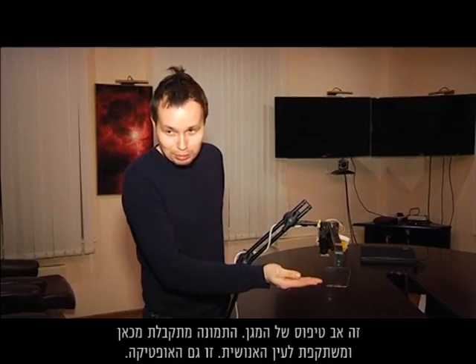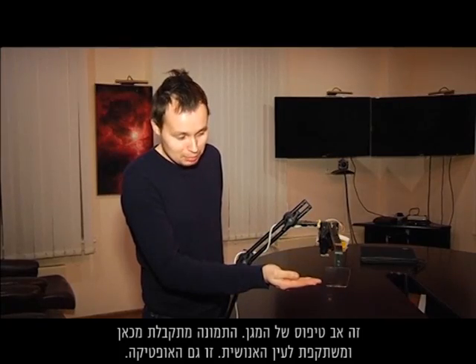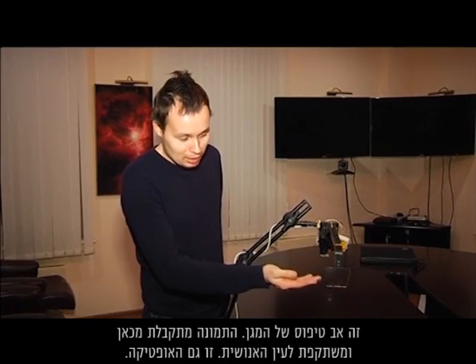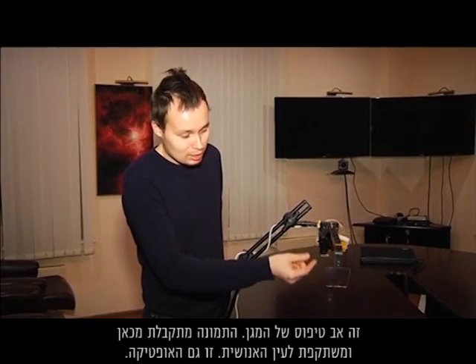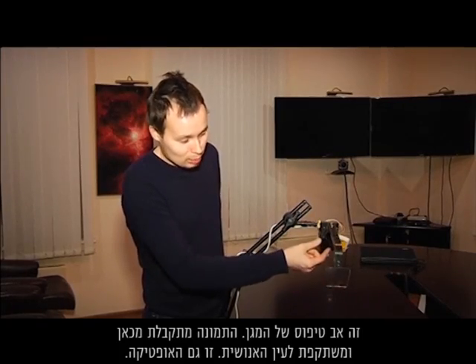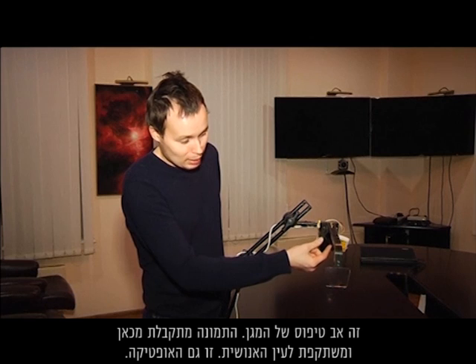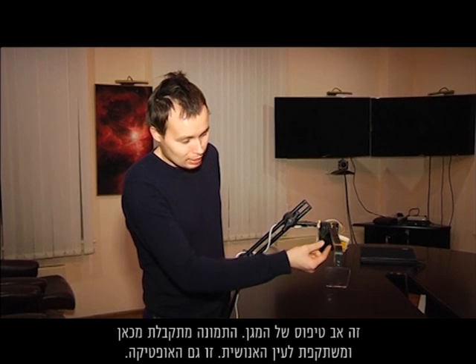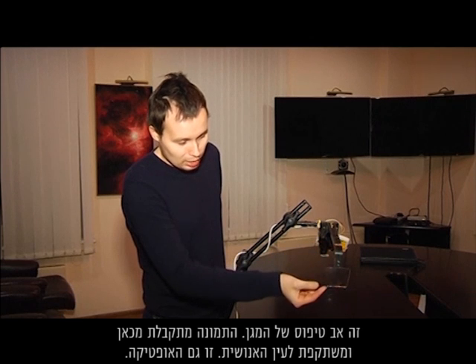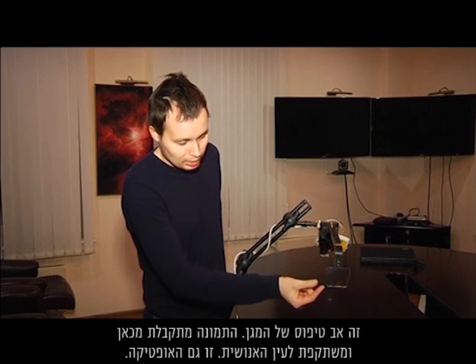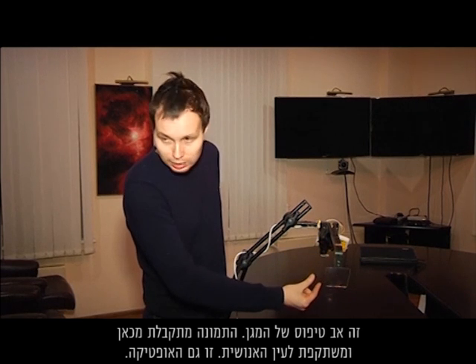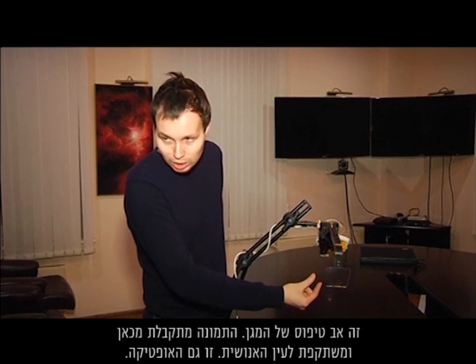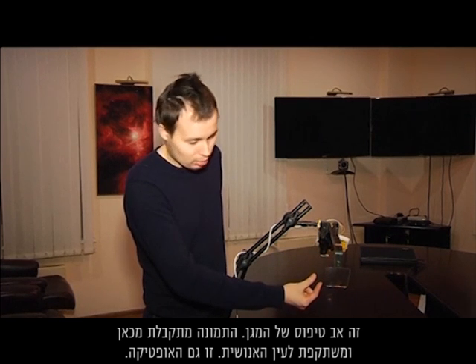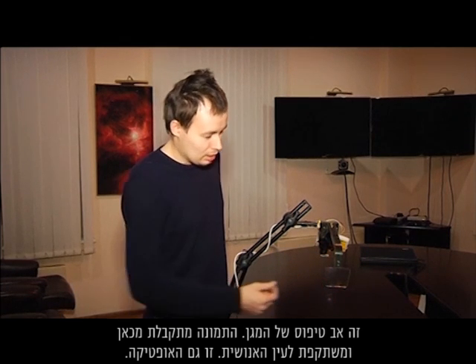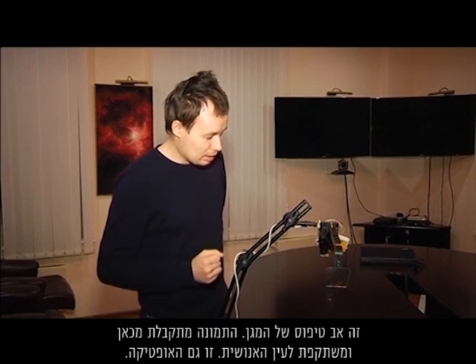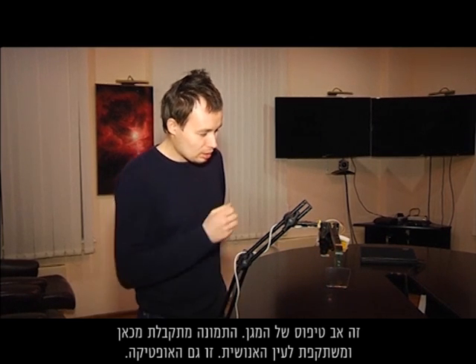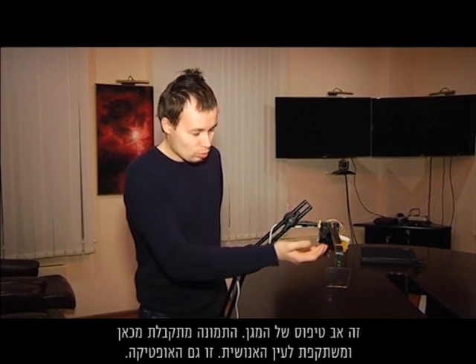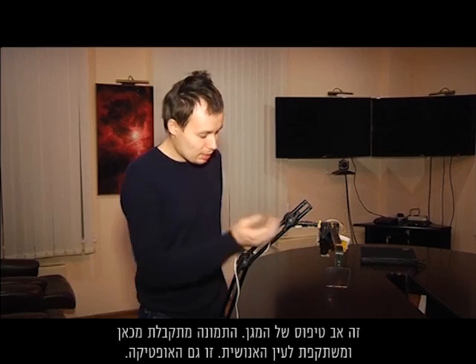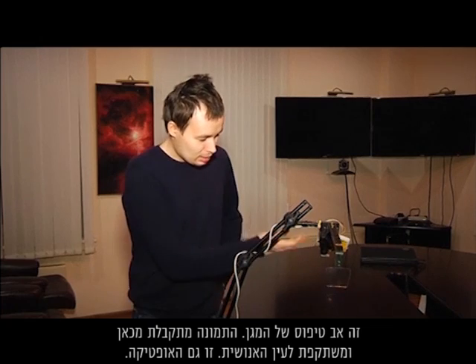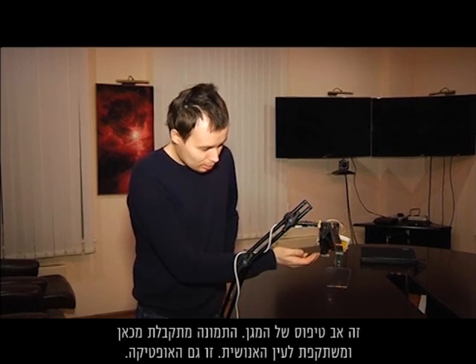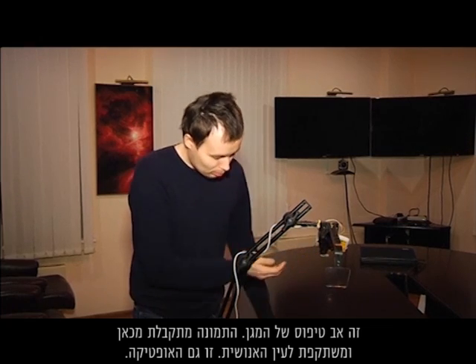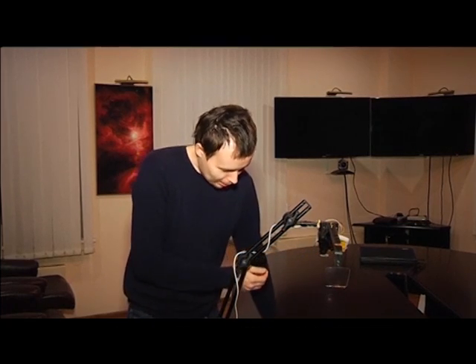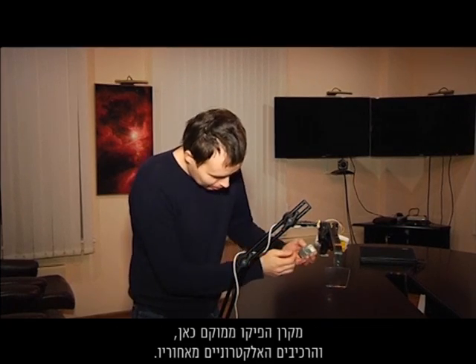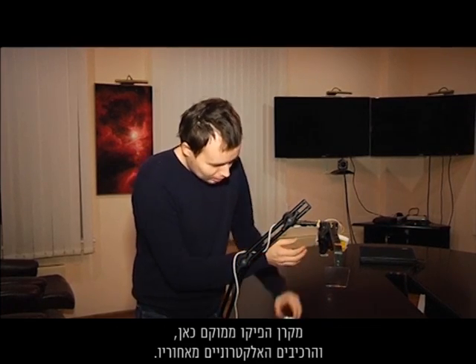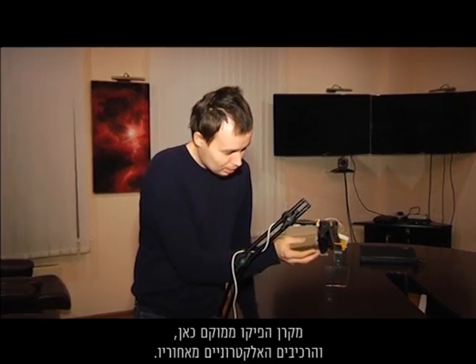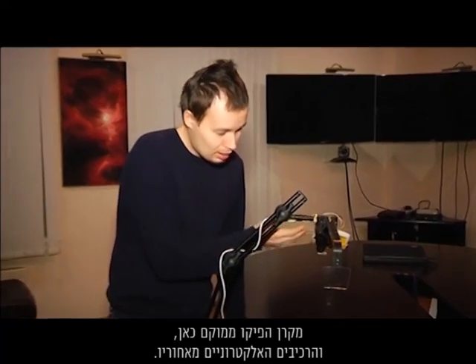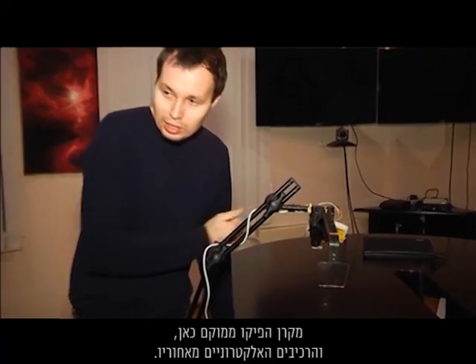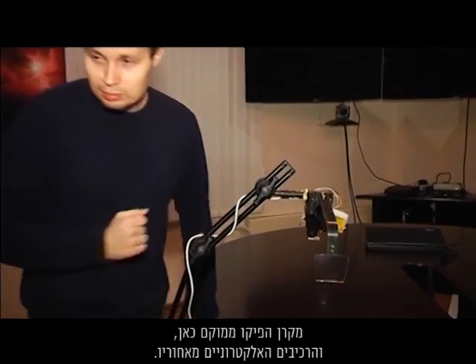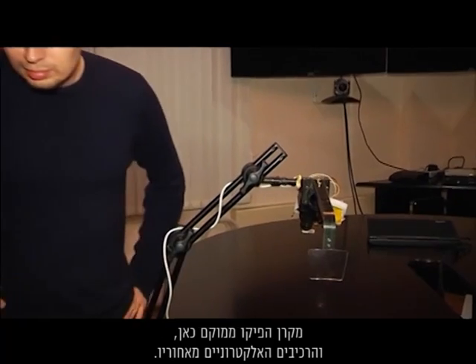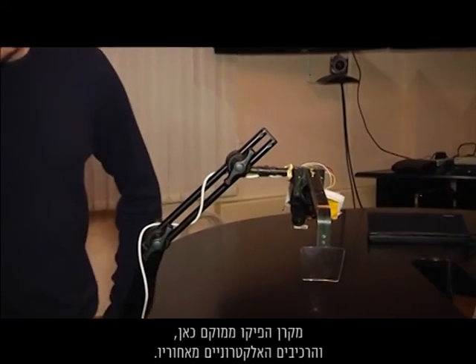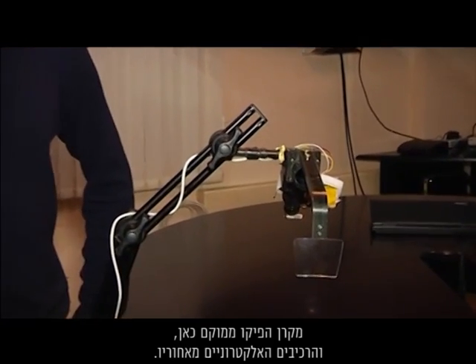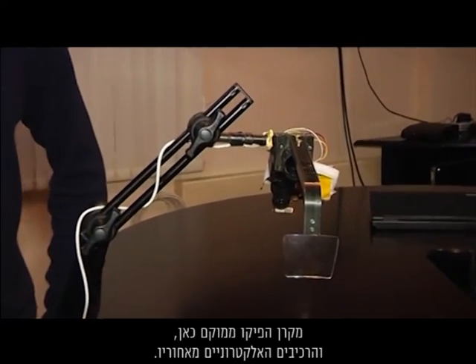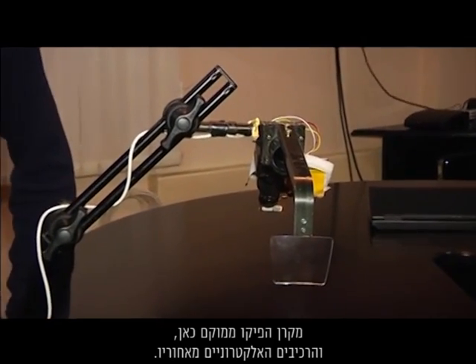This is a prototype of the visor. The image is received from here to the visor and reflected to the human eye. This is also the optics. The pico projector is located here and the electronics are behind it.